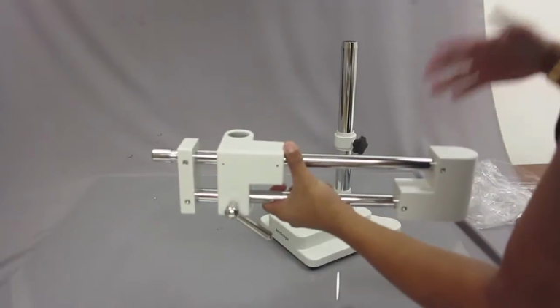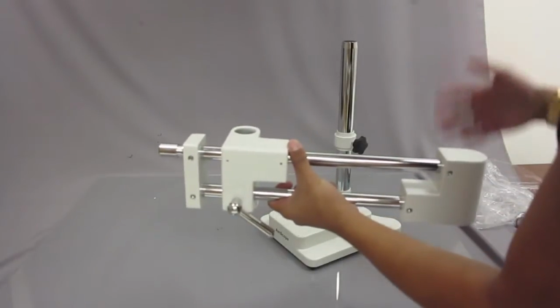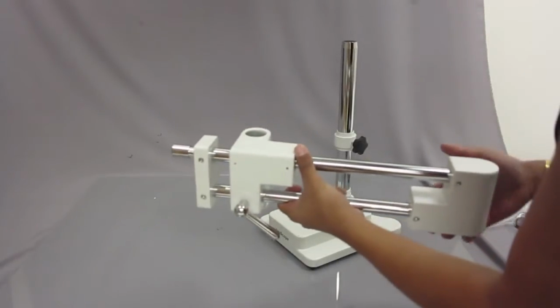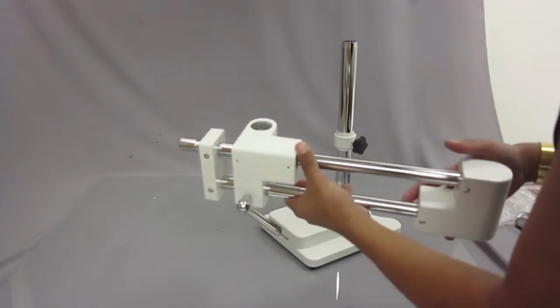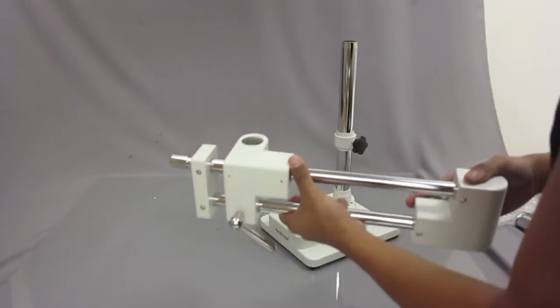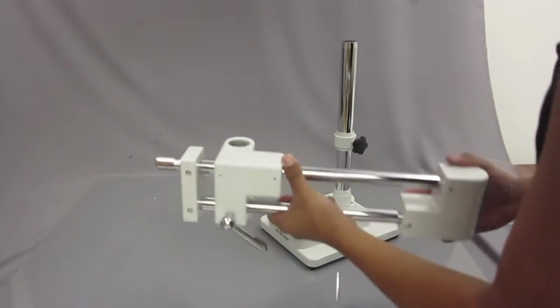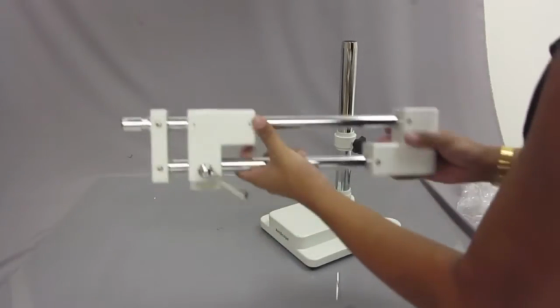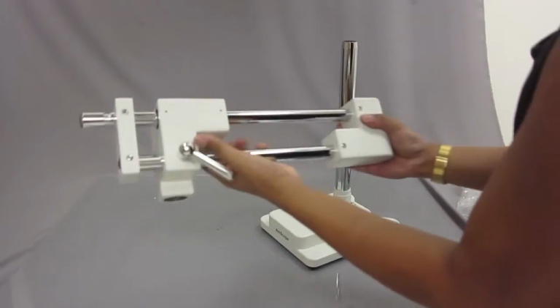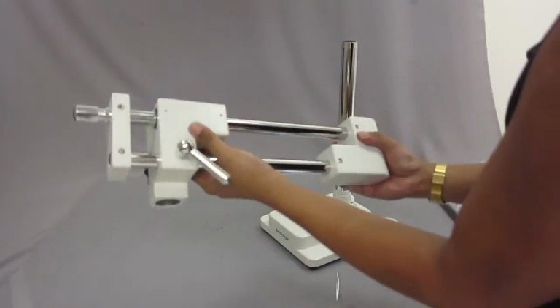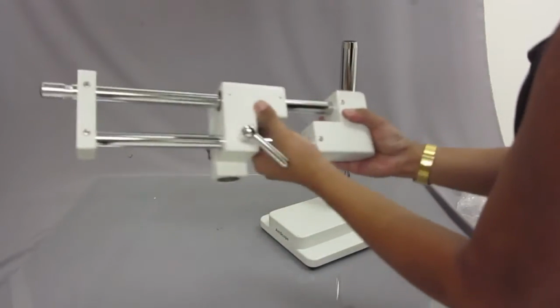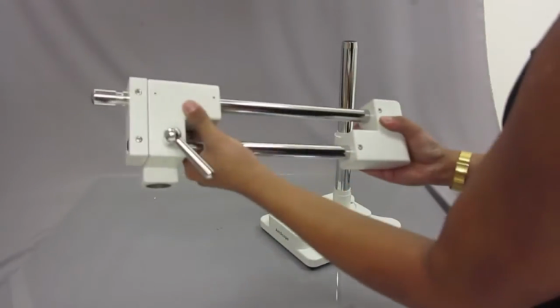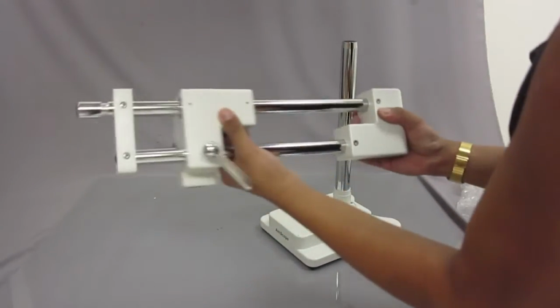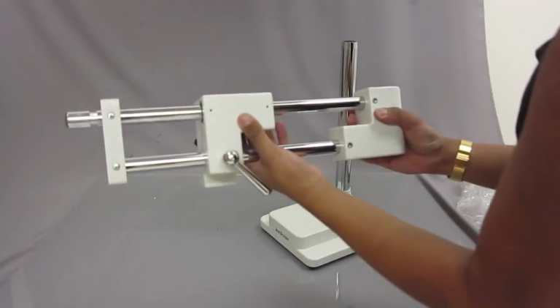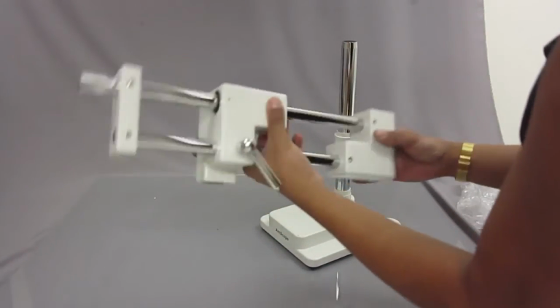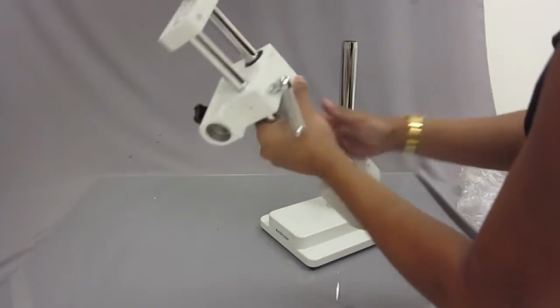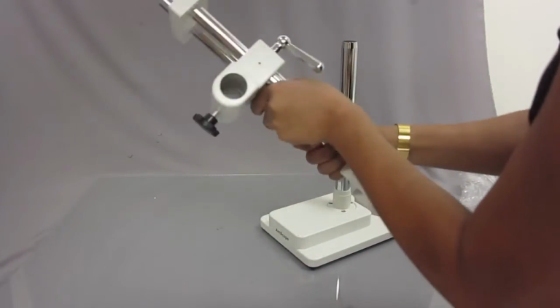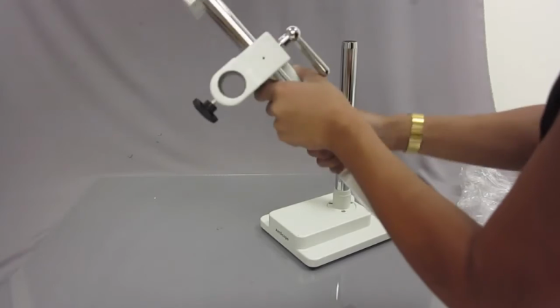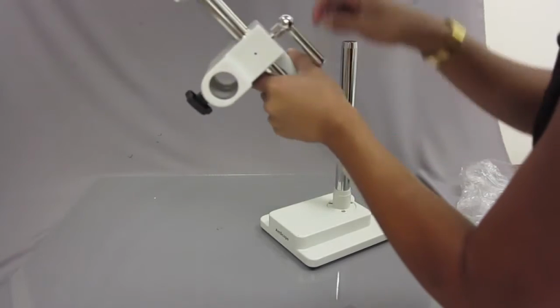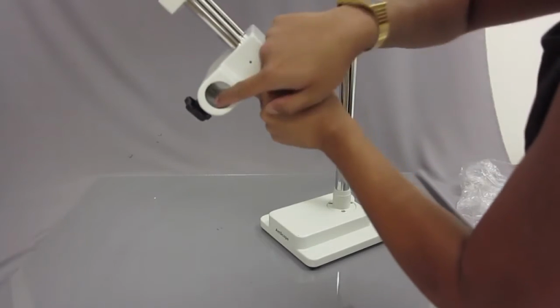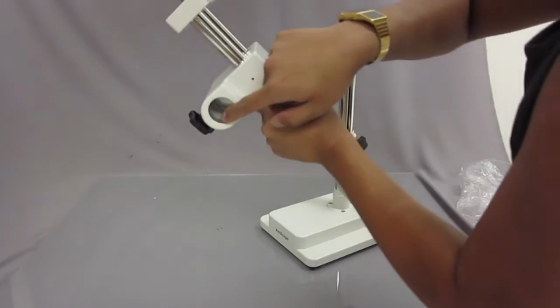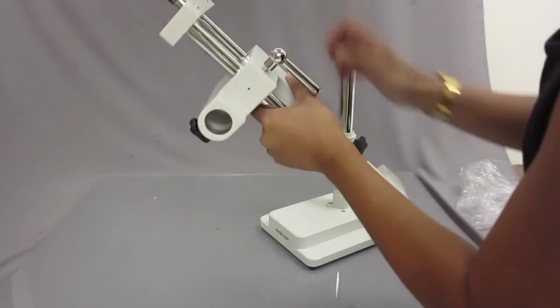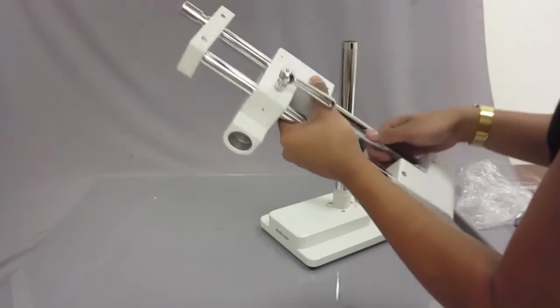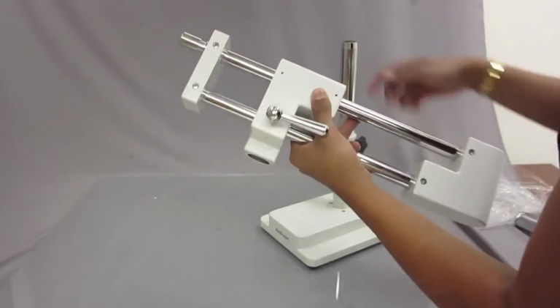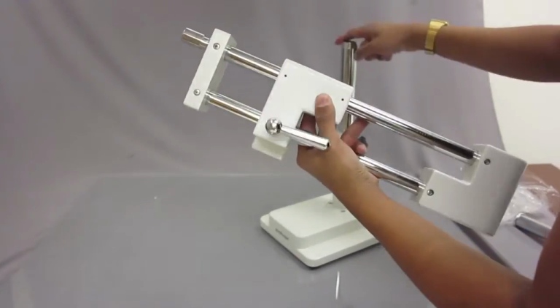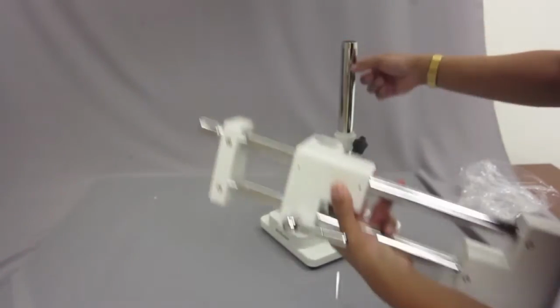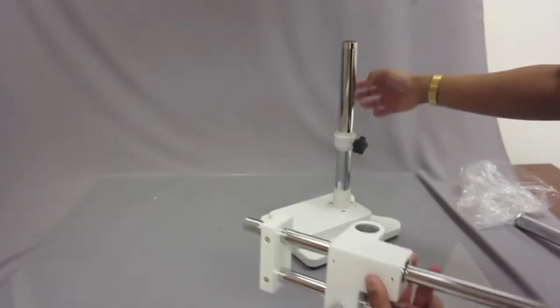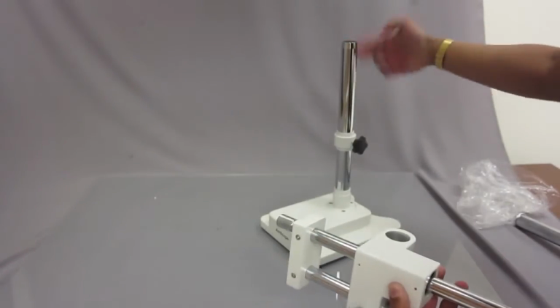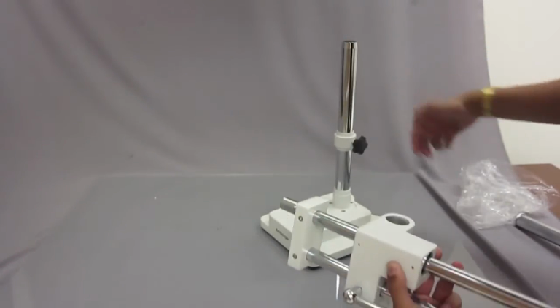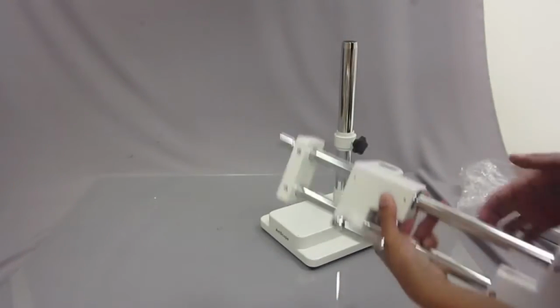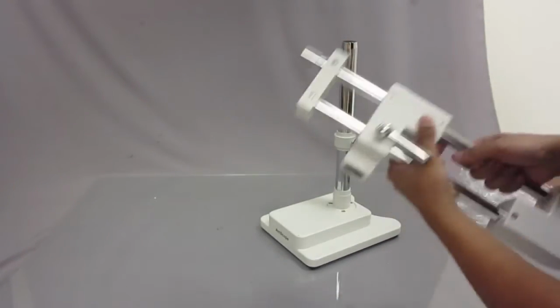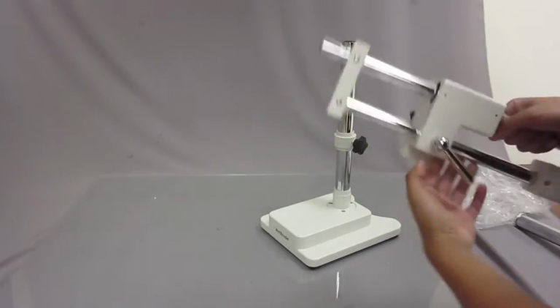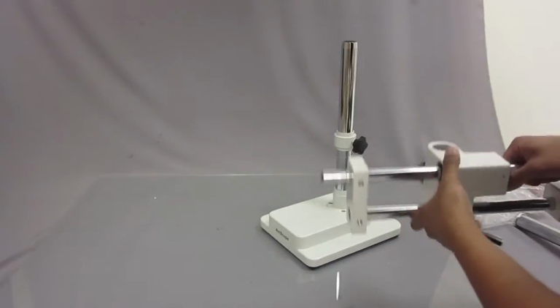The second part holds the head of the microscope, the focusing rack, and all that. It should slide pretty easily. There's a large opening here and all we're going to do is just drop it right onto the pole.